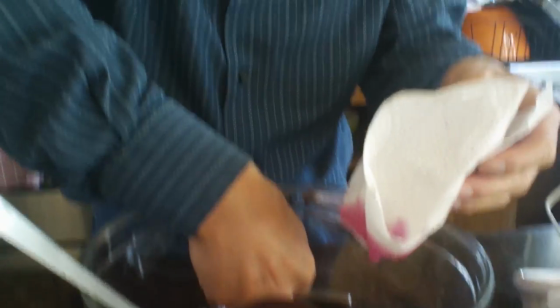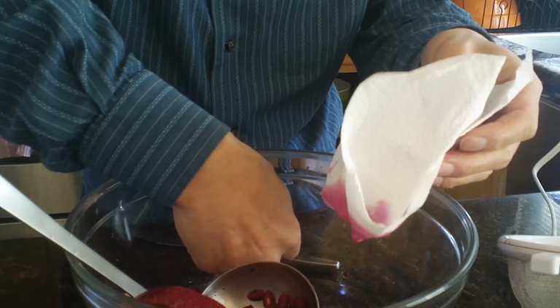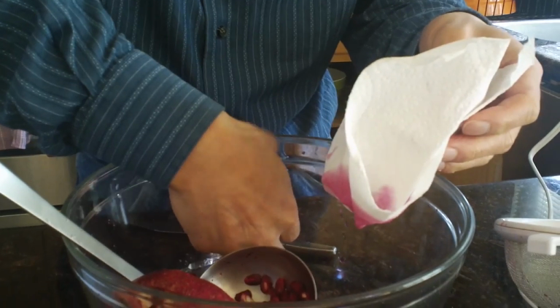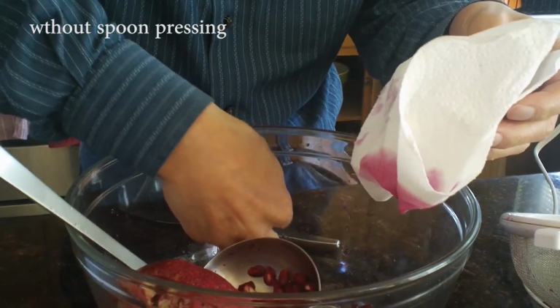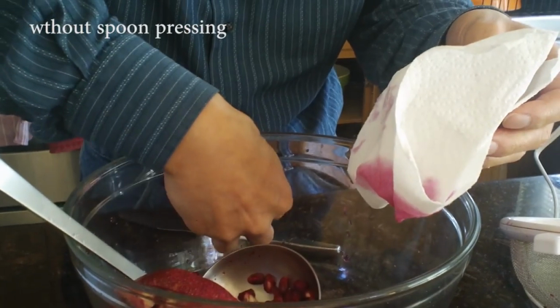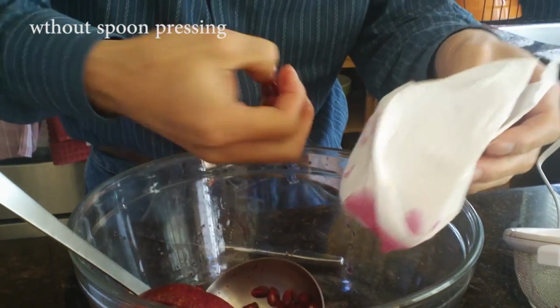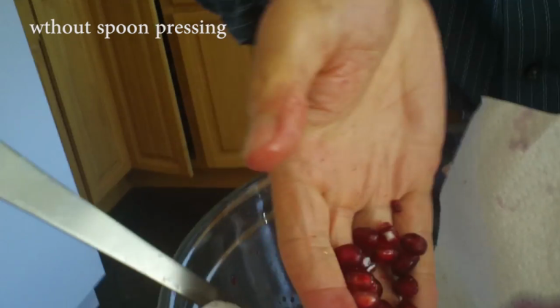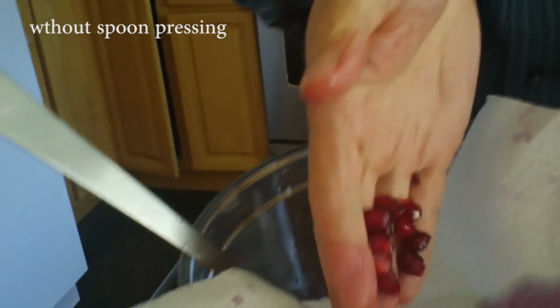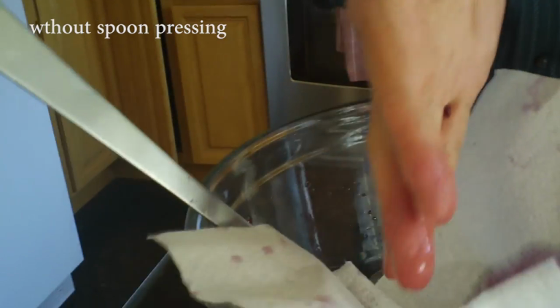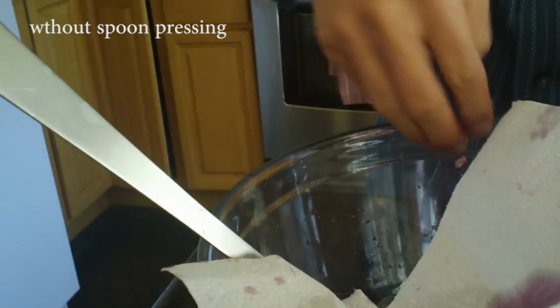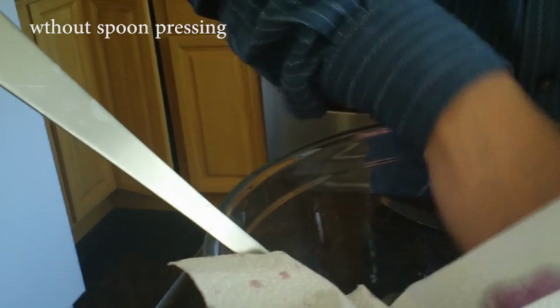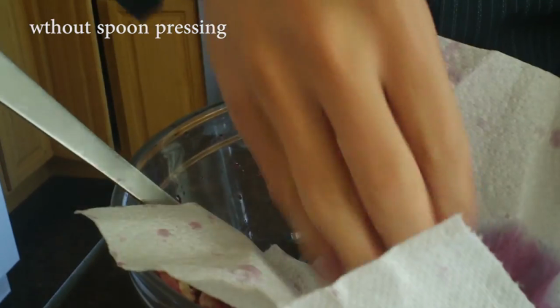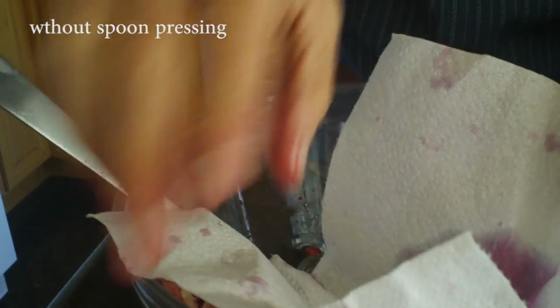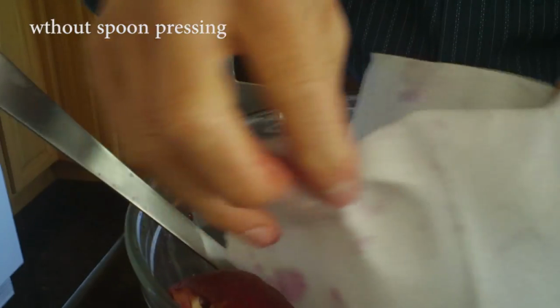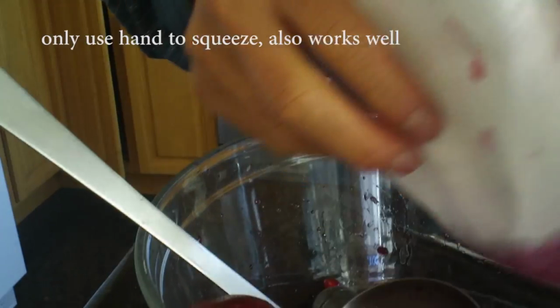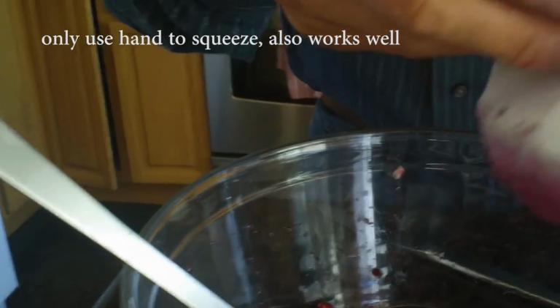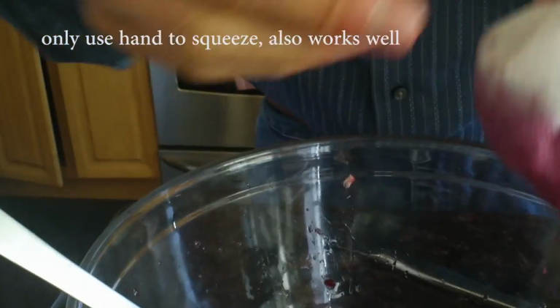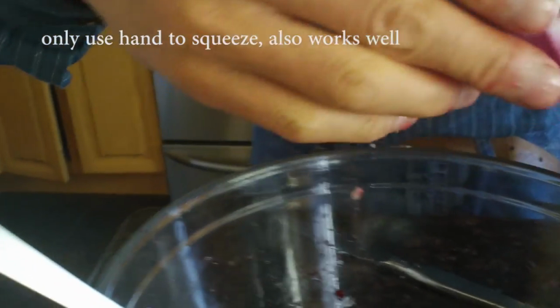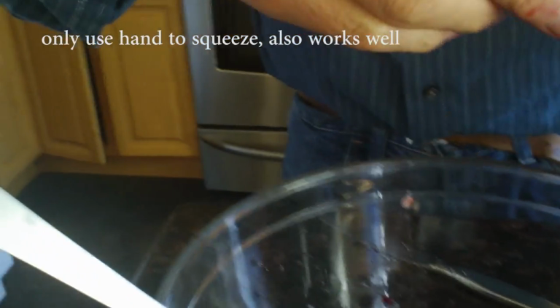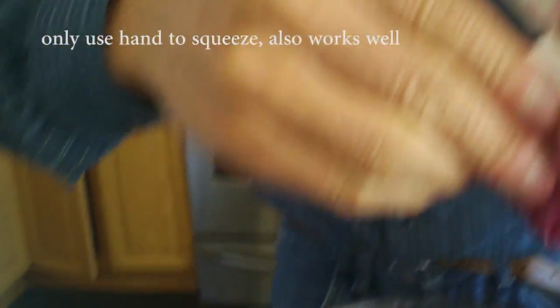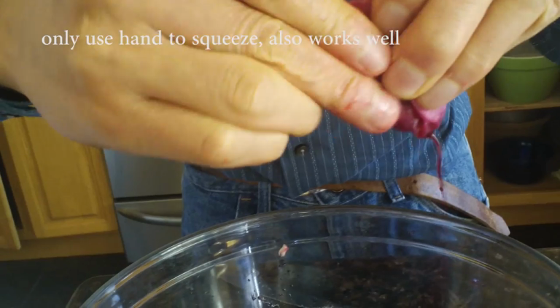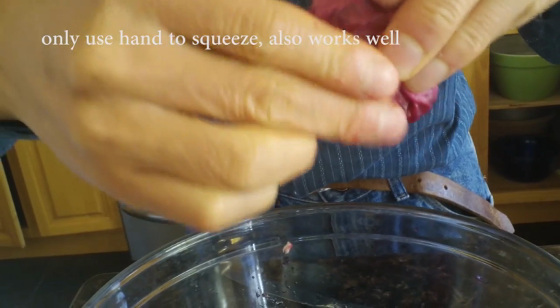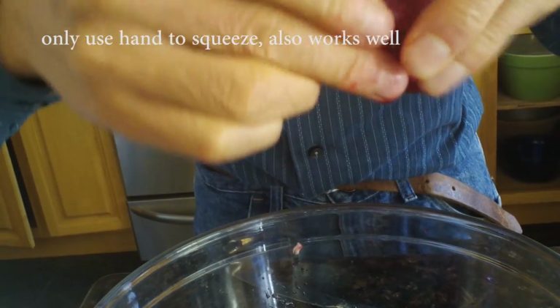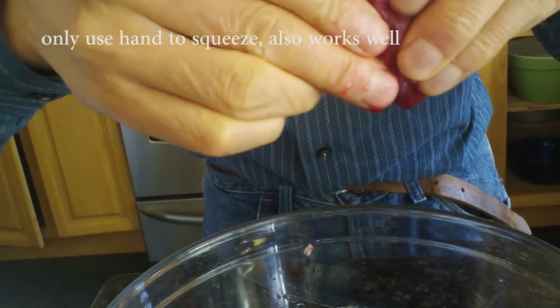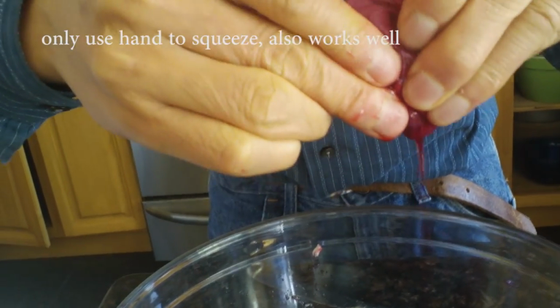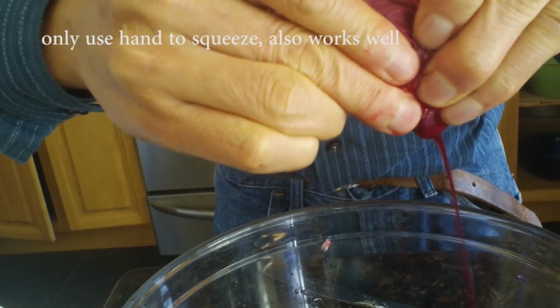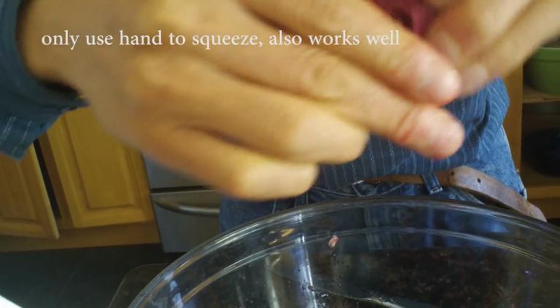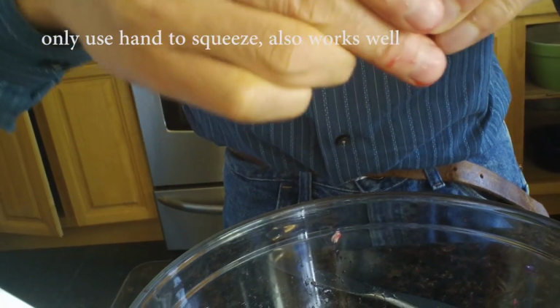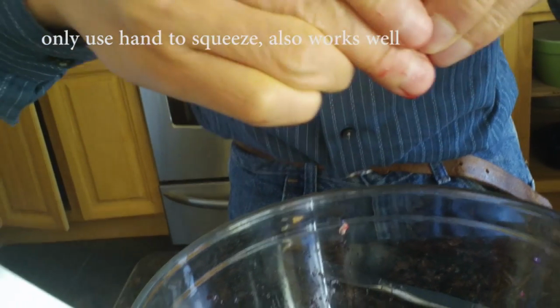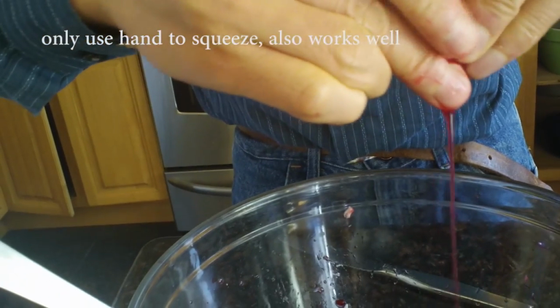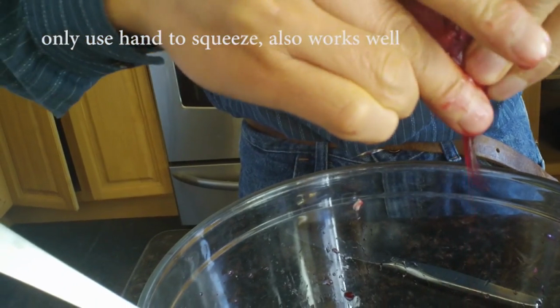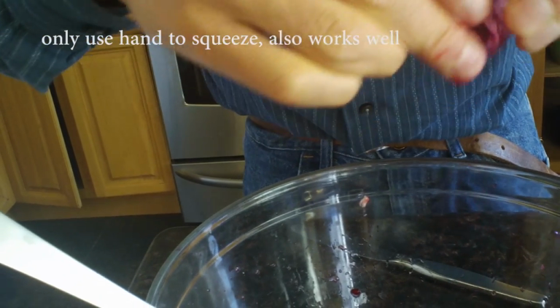Let's try without pressing. I put the seeds in here and without pressing, I will use my hand to press it. Use my hand just press like this. This works too.